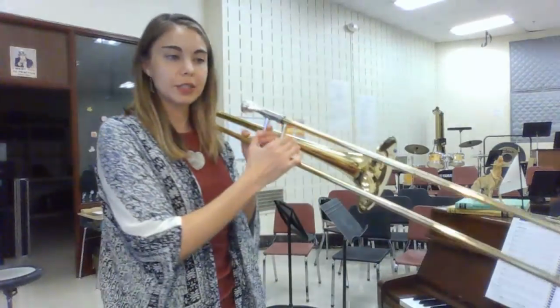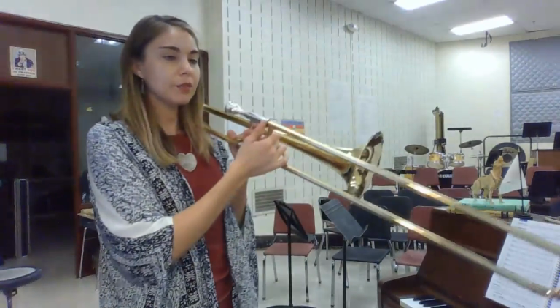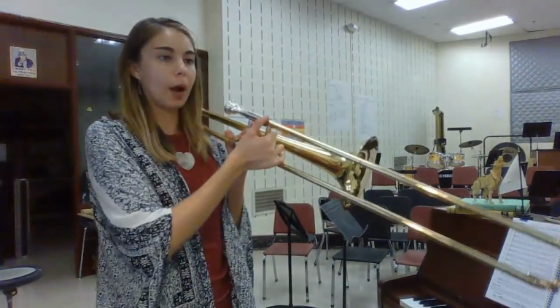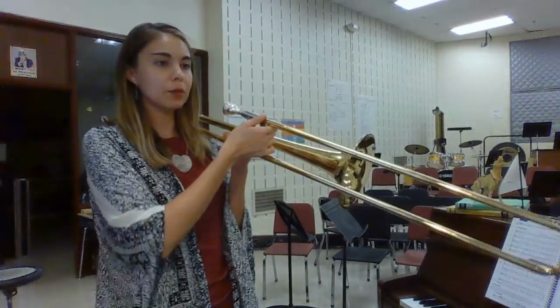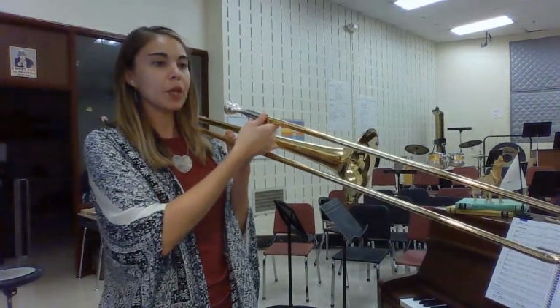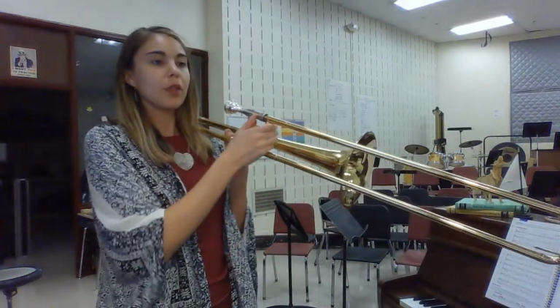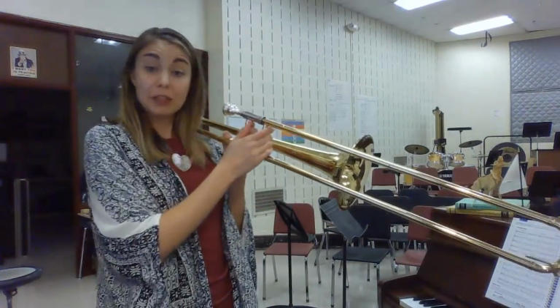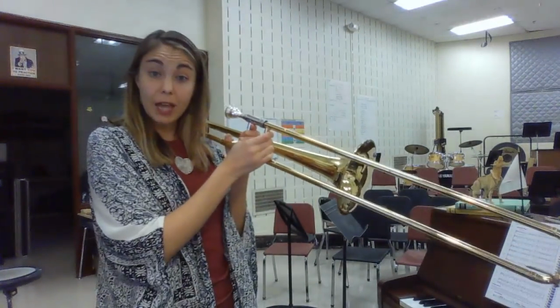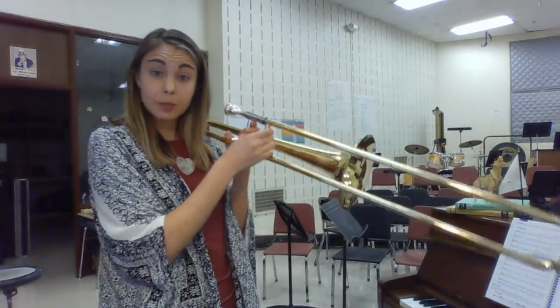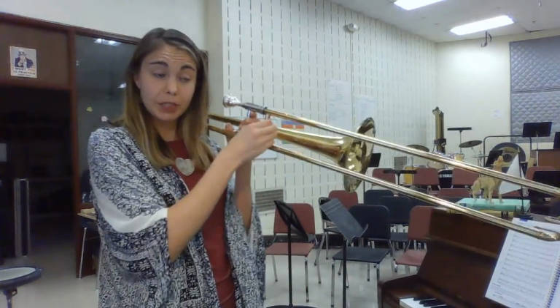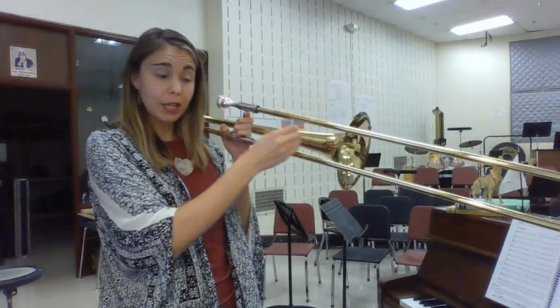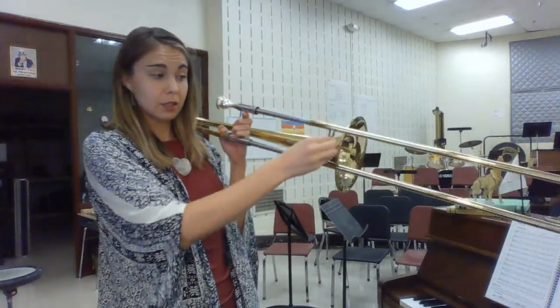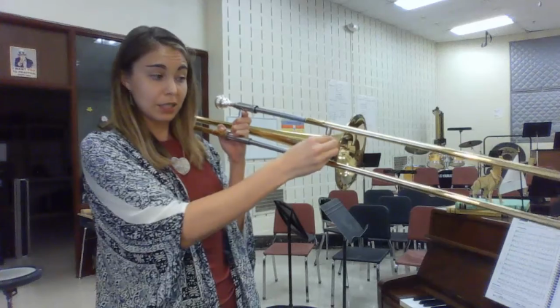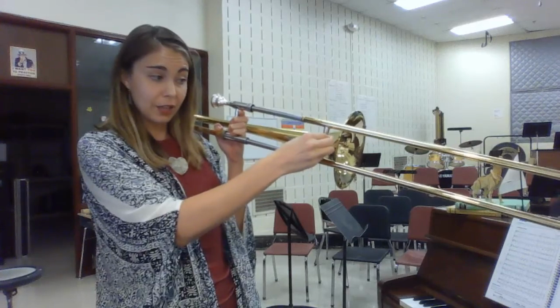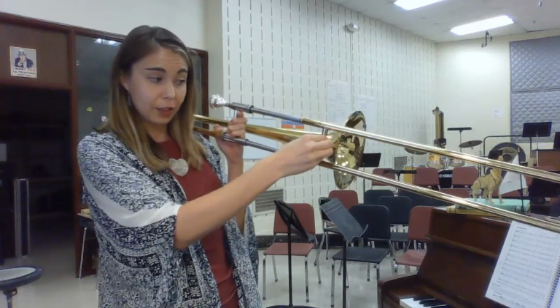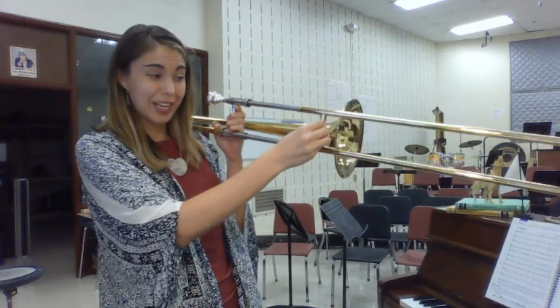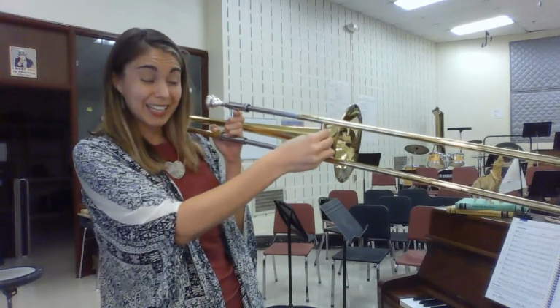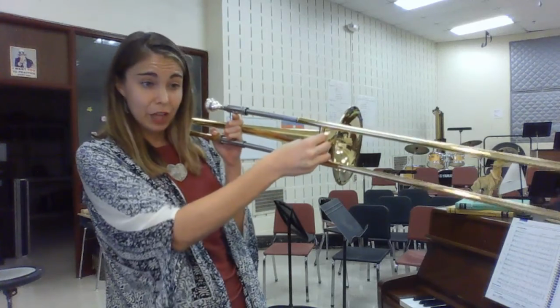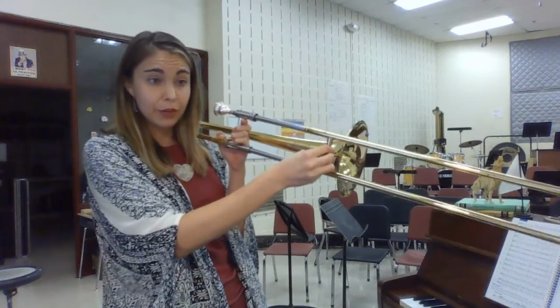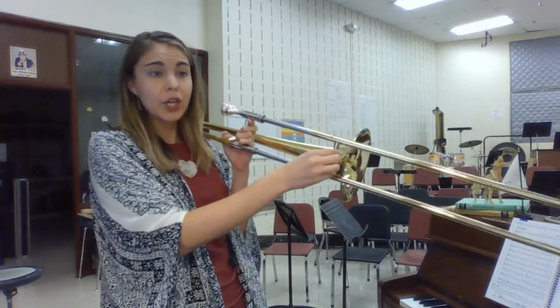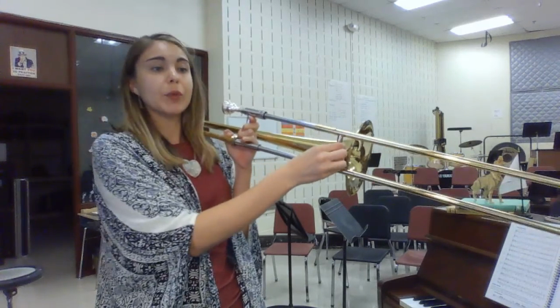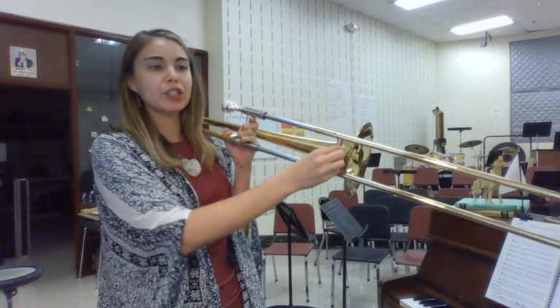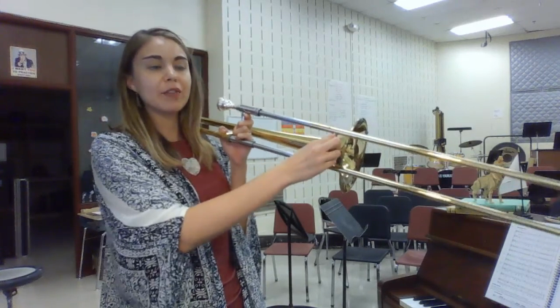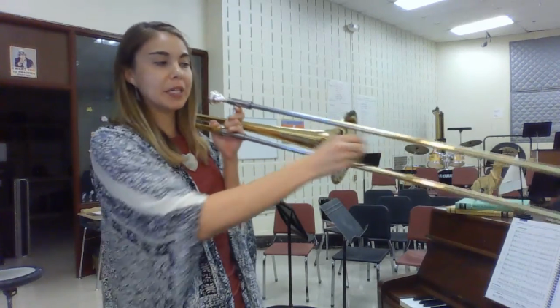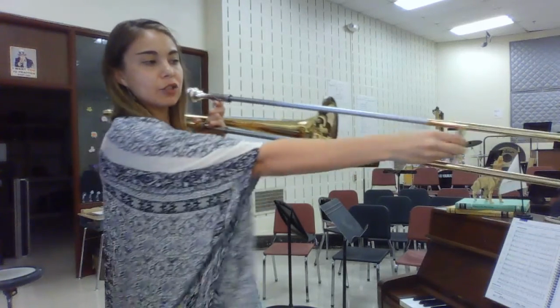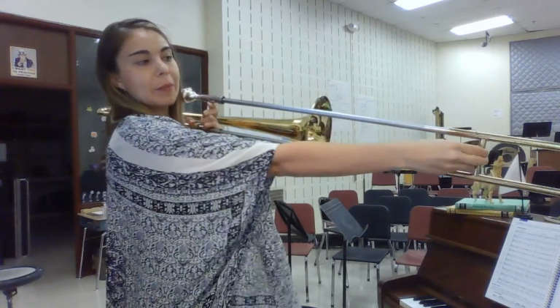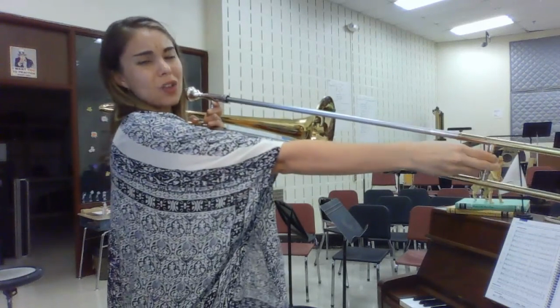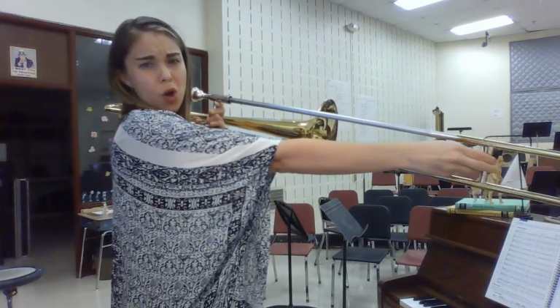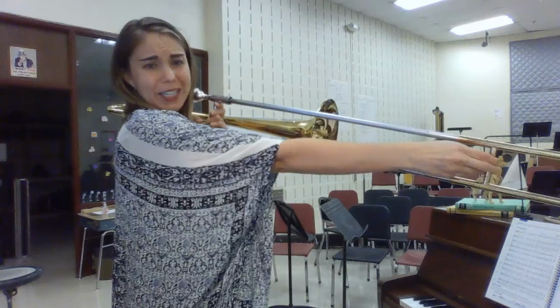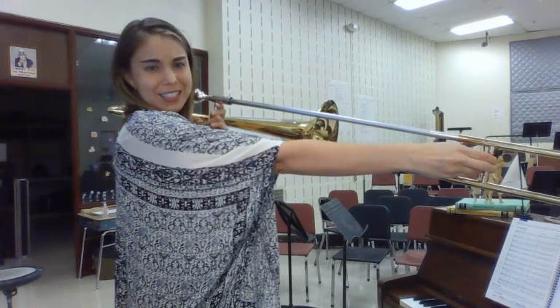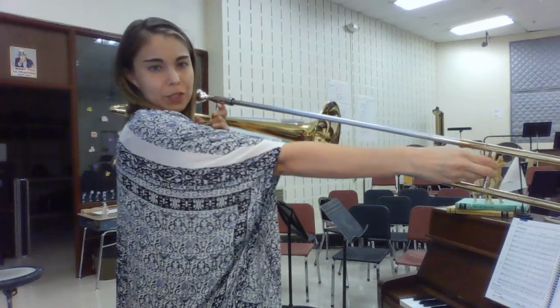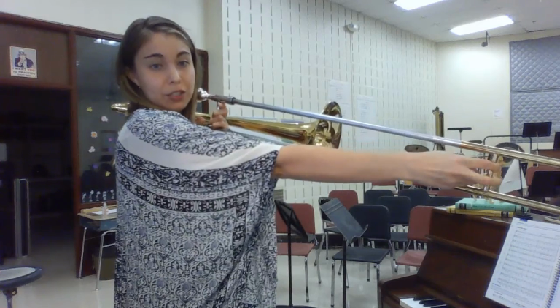Tarantella for trombone. Three flats: B-flat, E-flat in third, and A-flat in third. You occasionally have a low B natural — remember that's all the way in seventh position.